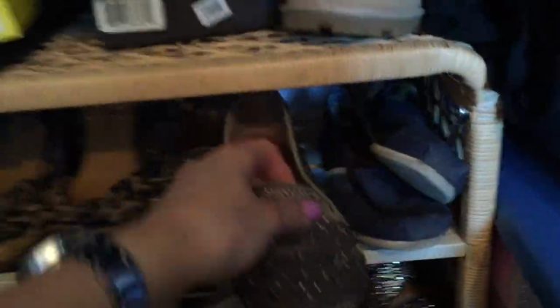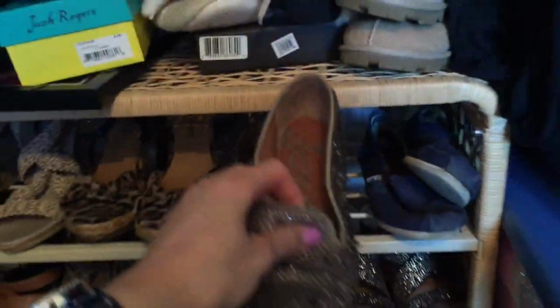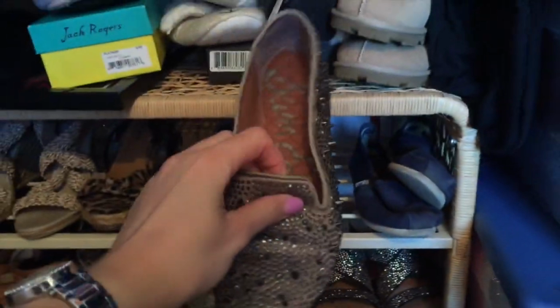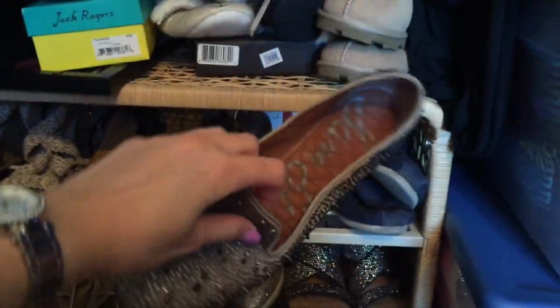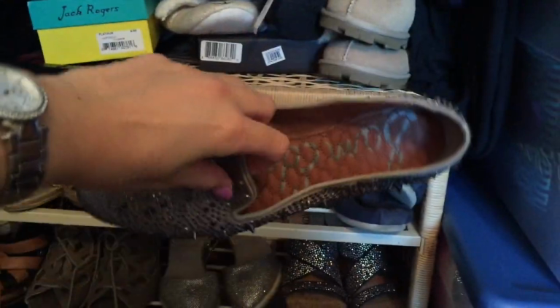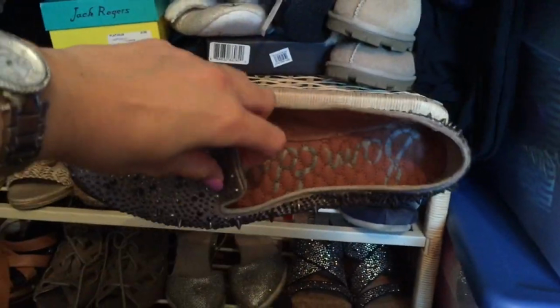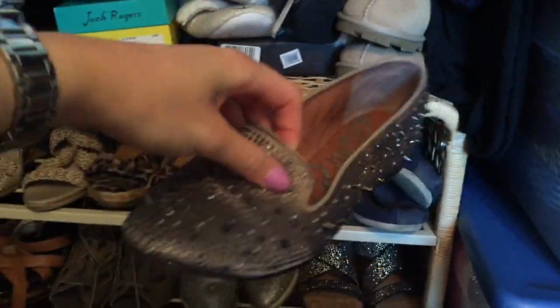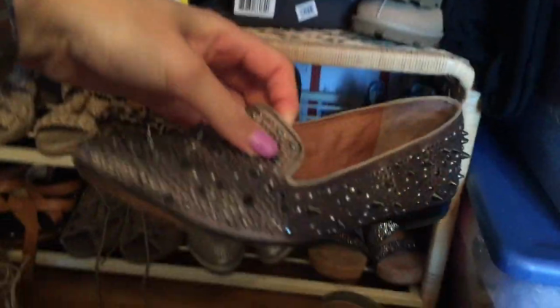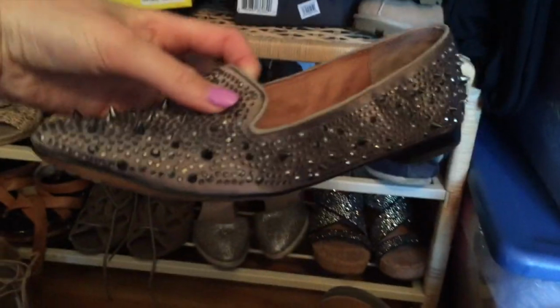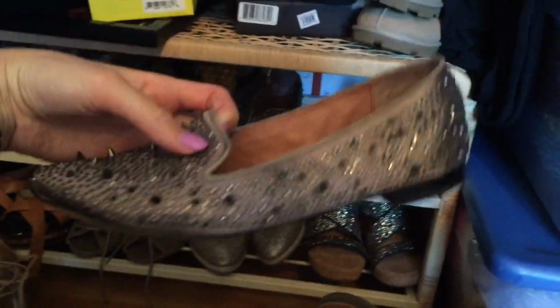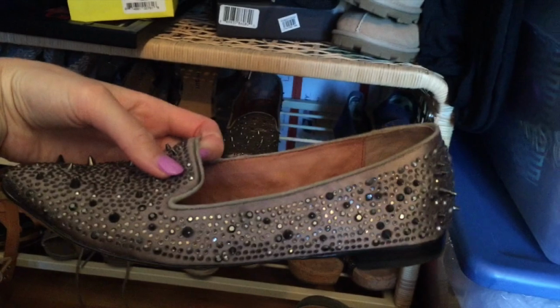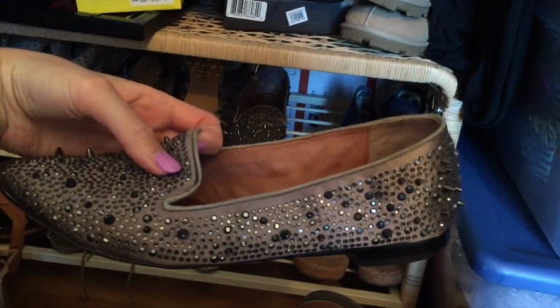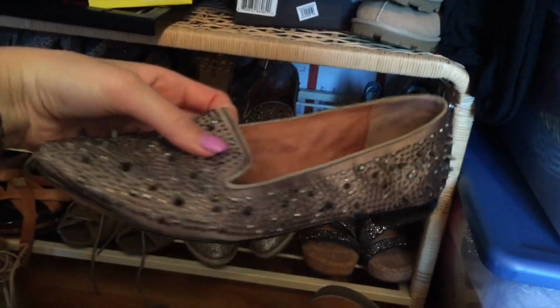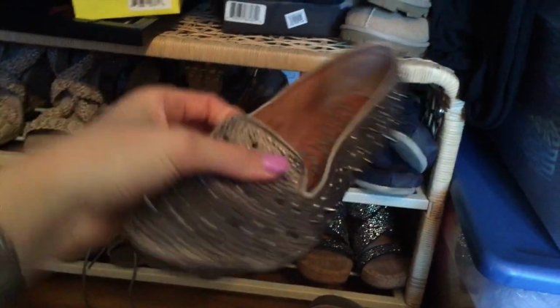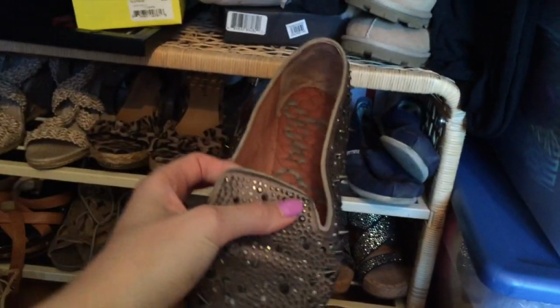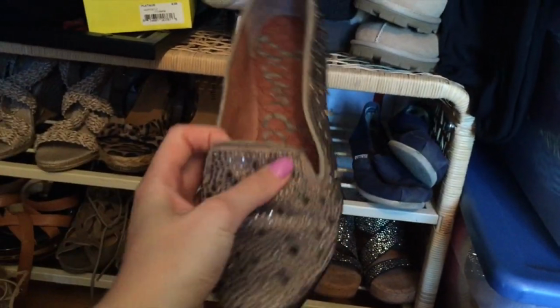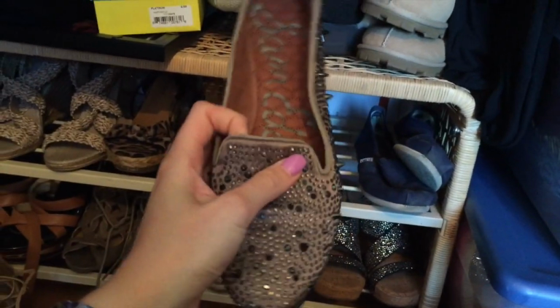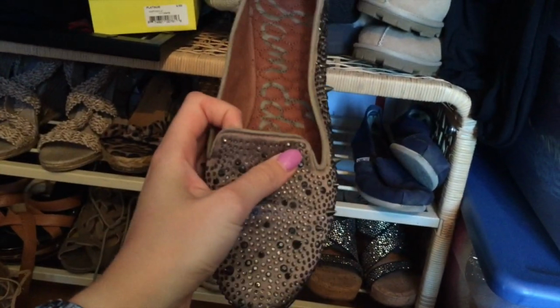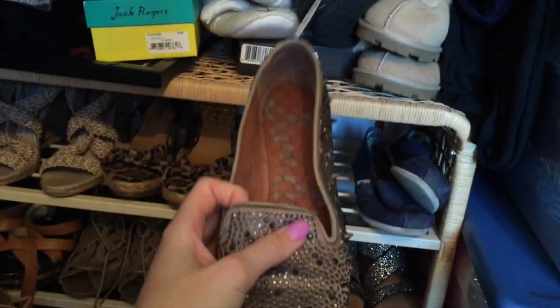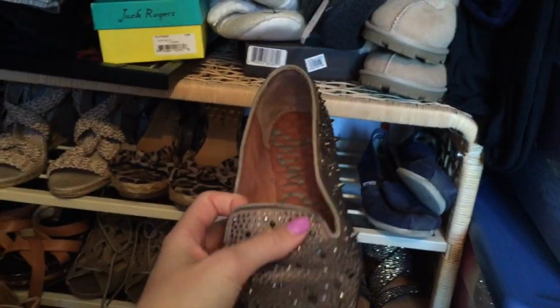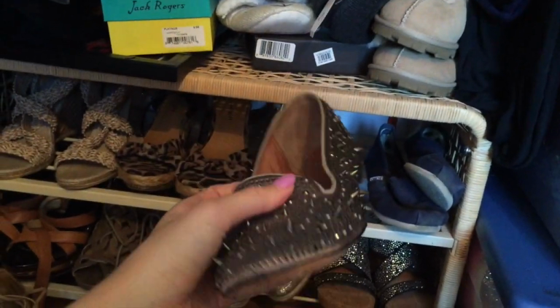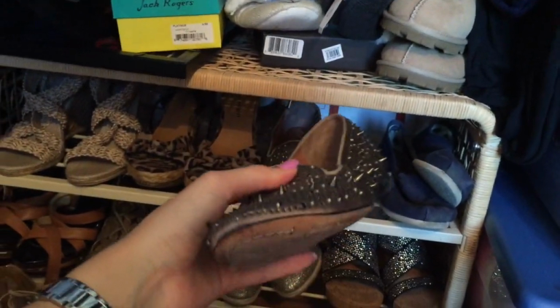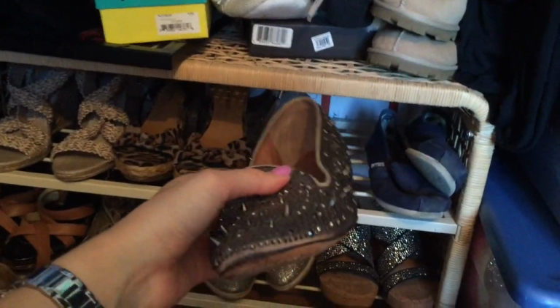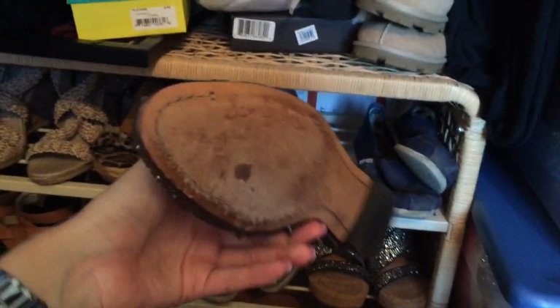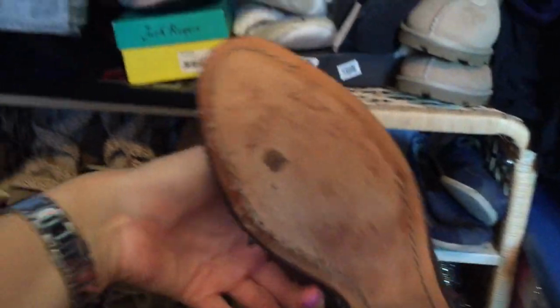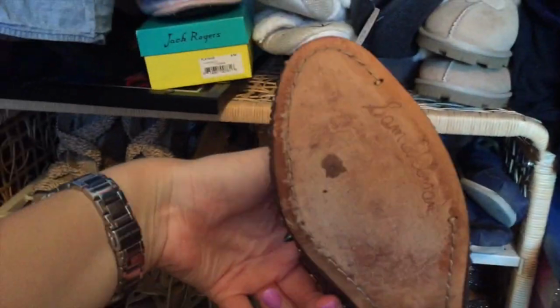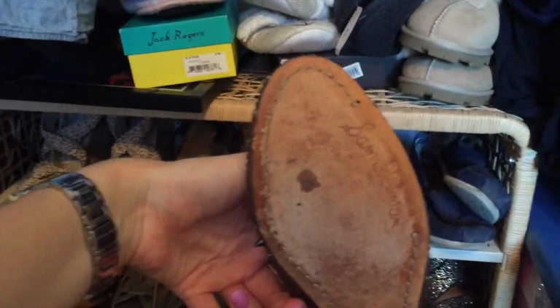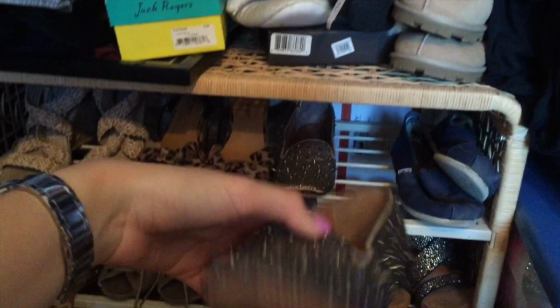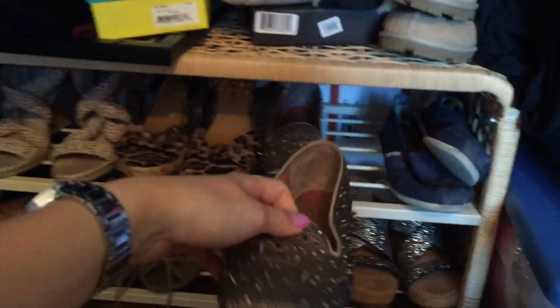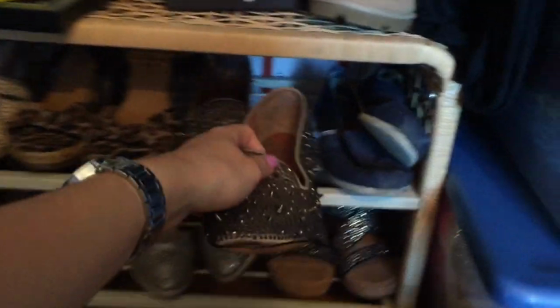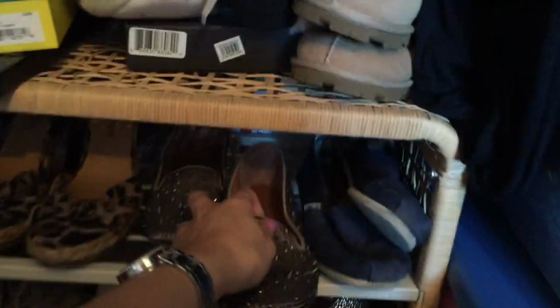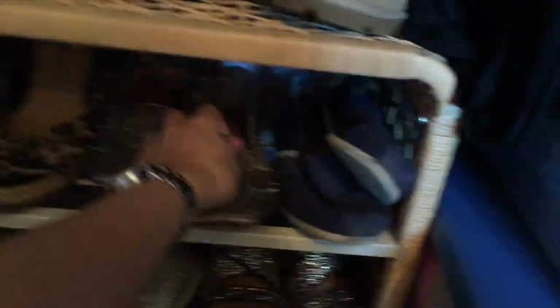Tom's. These are Sam Edelman - they're freaking beautiful. I love them, but they're so uncomfortable, so I've worn them but it was painful.